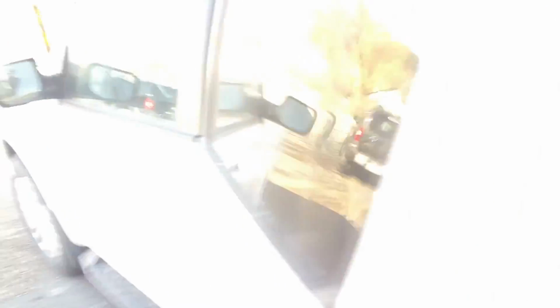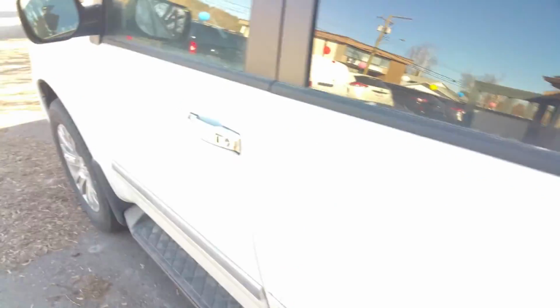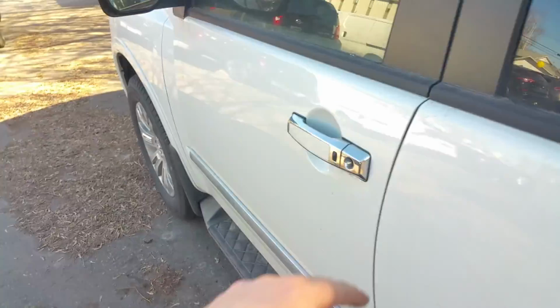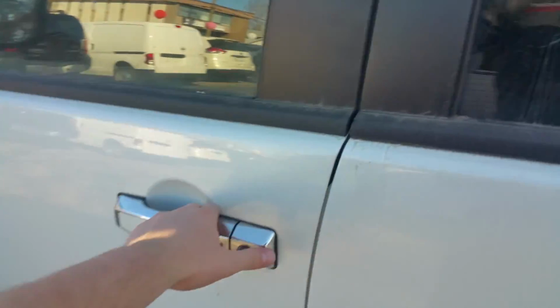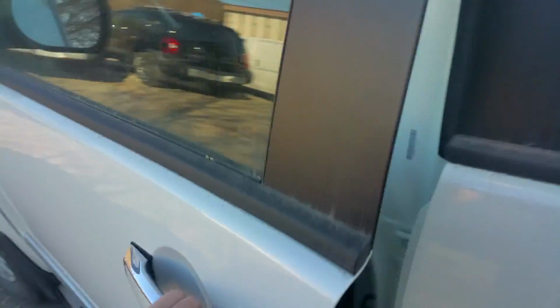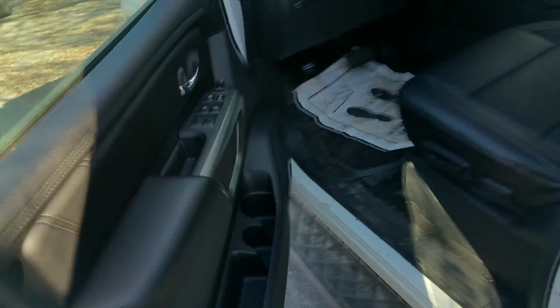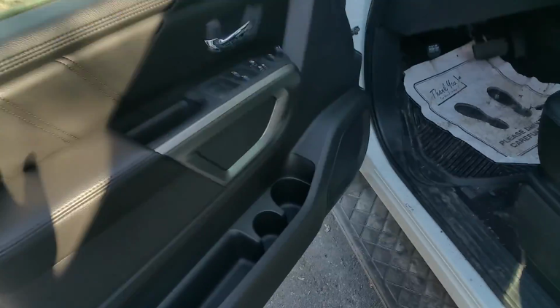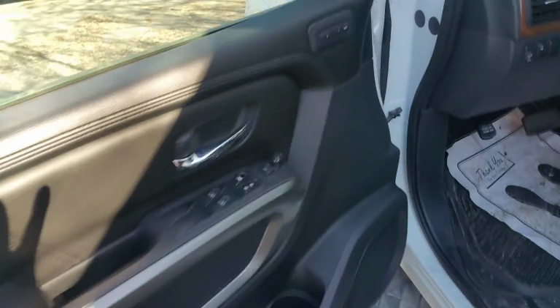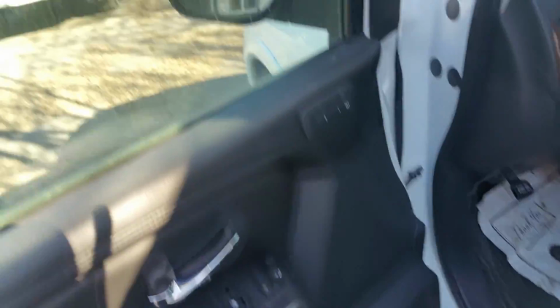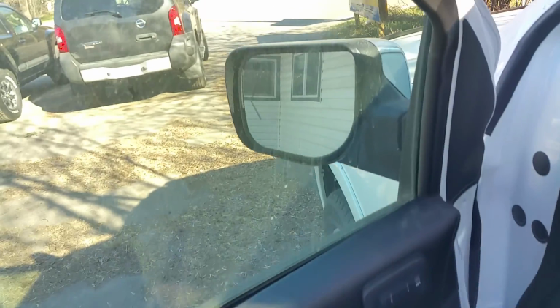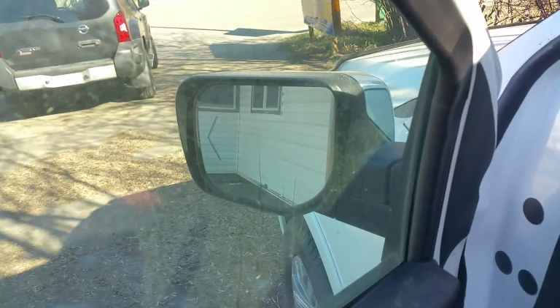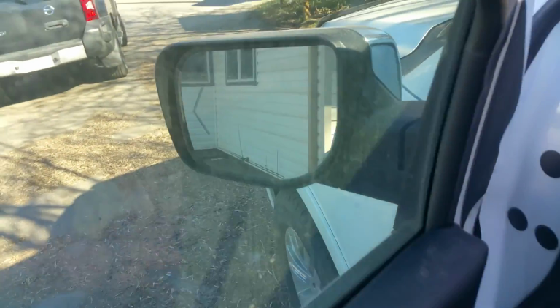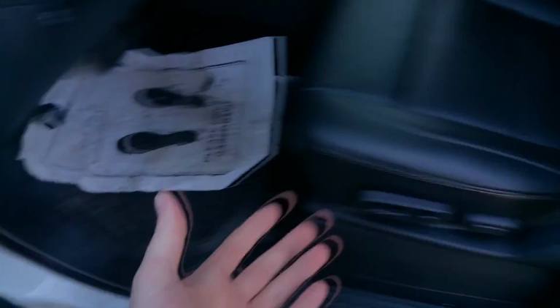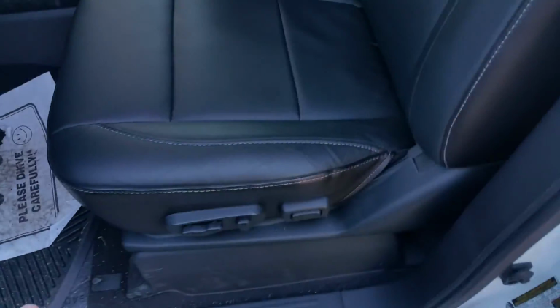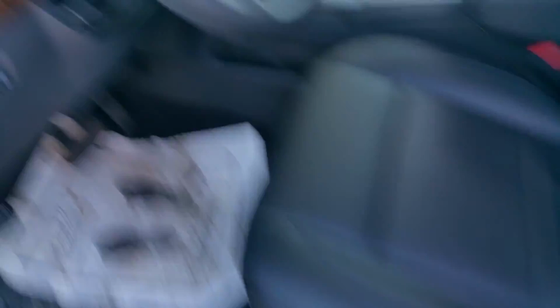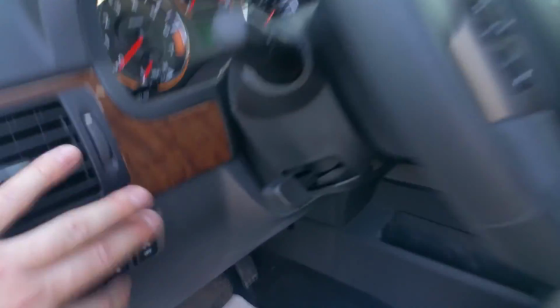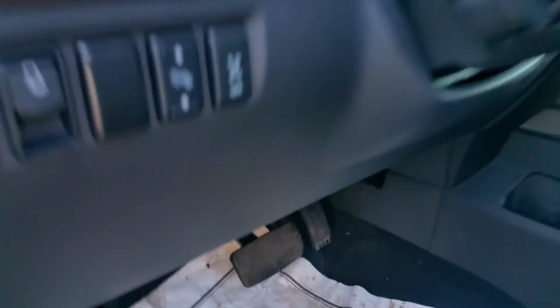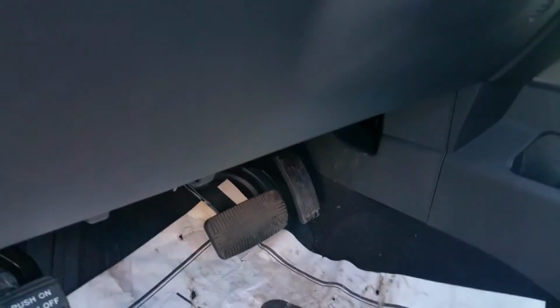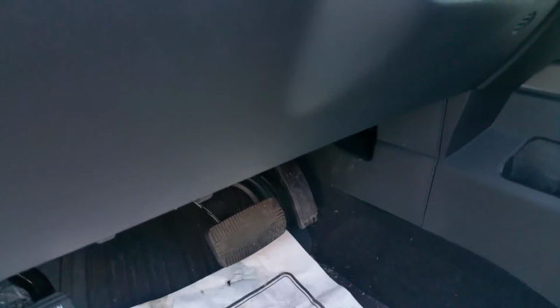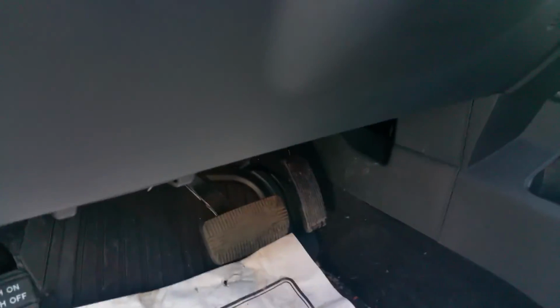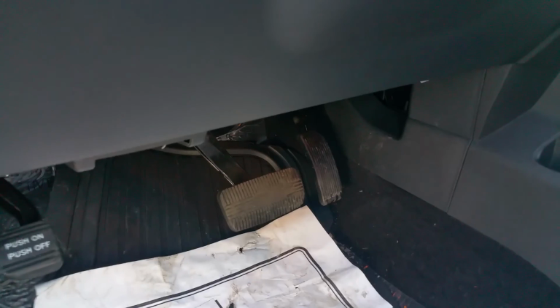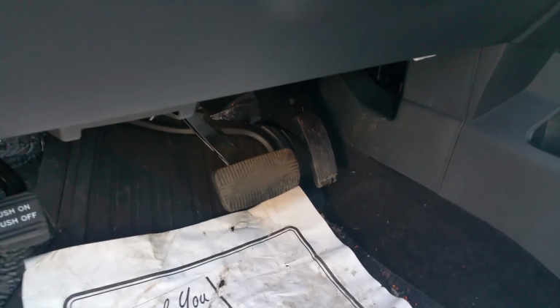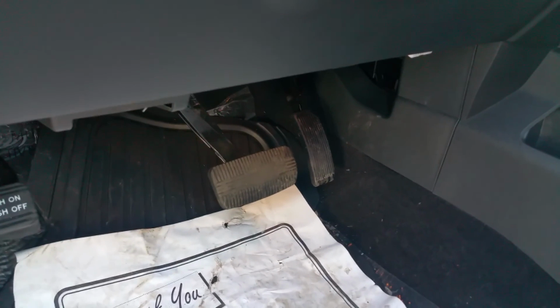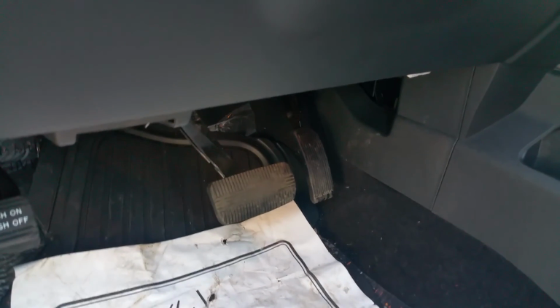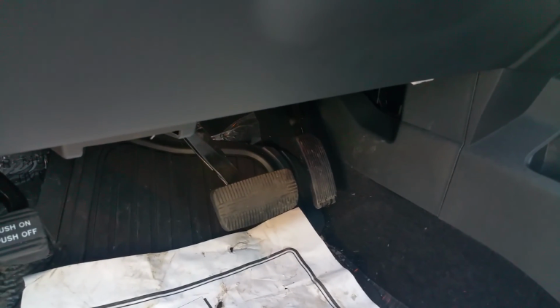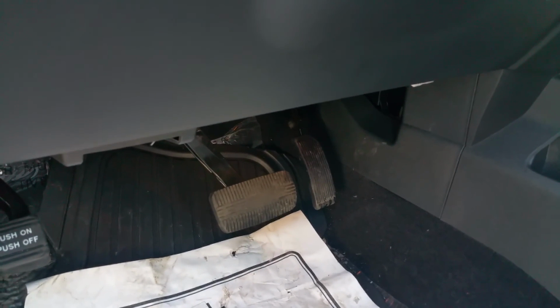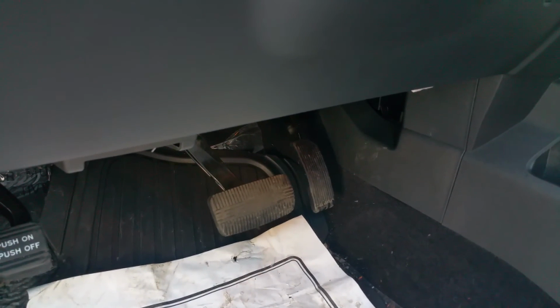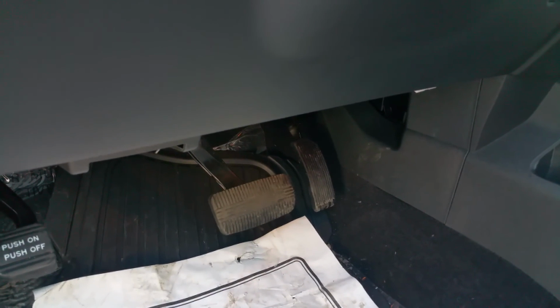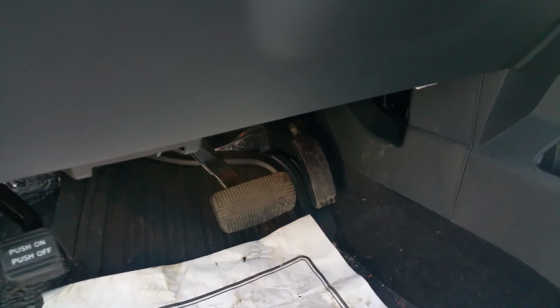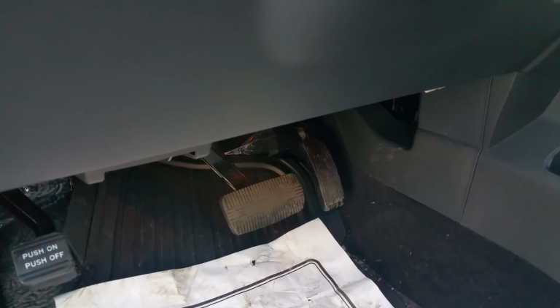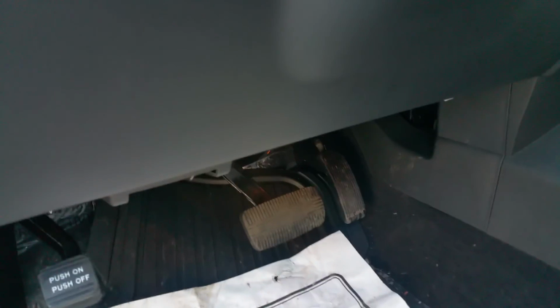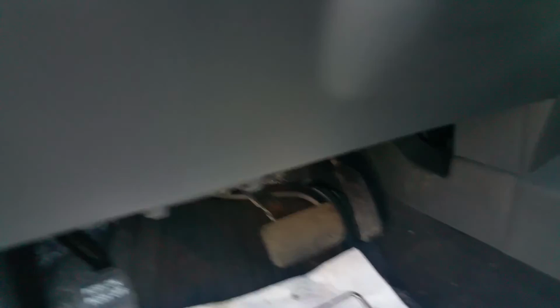Now up front here, power windows, locks, mirrors of course. Memory settings which will remember your mirrors and your seat position, as well as your power pedals. So you can adjust your pedals closer to you or further away from you, depending on how you like to sit while driving. Very, very handy.